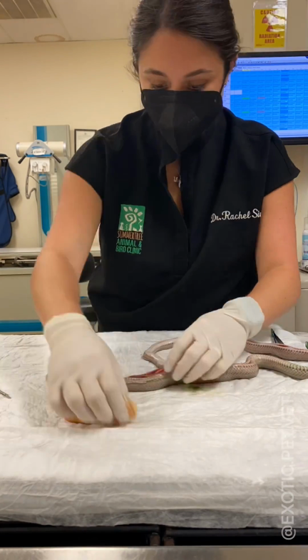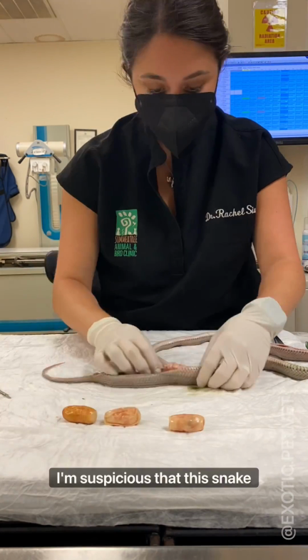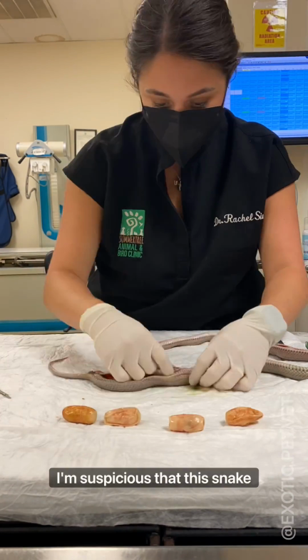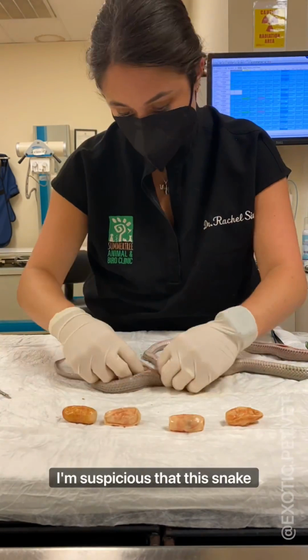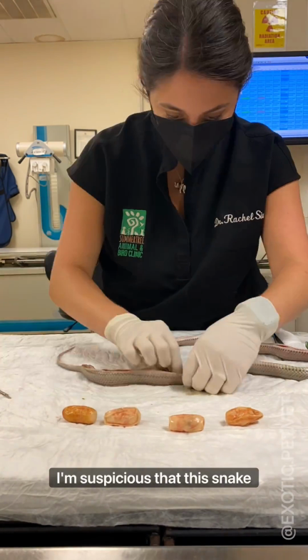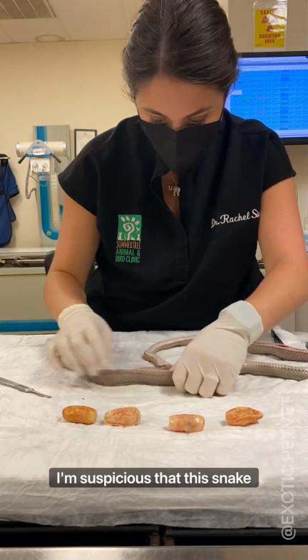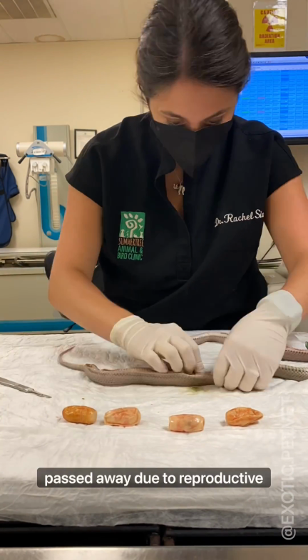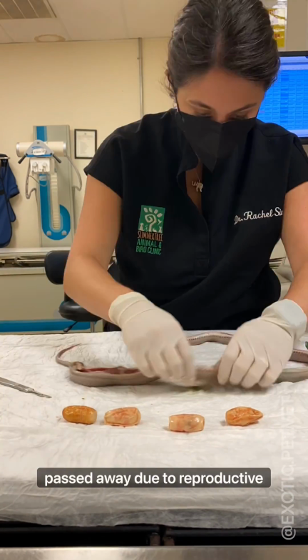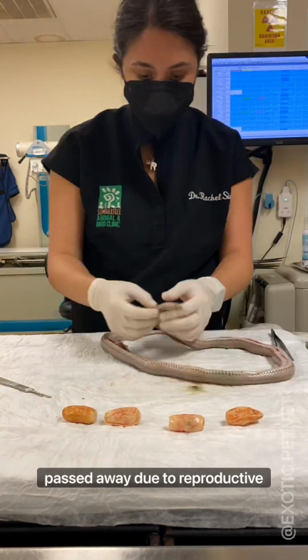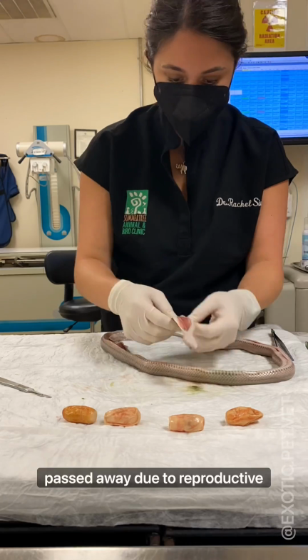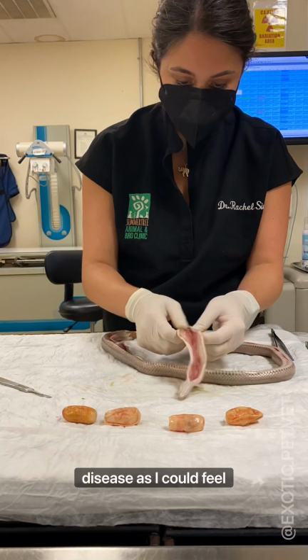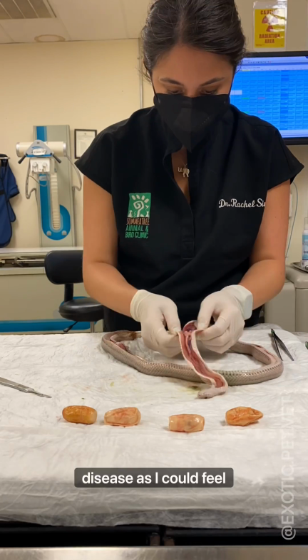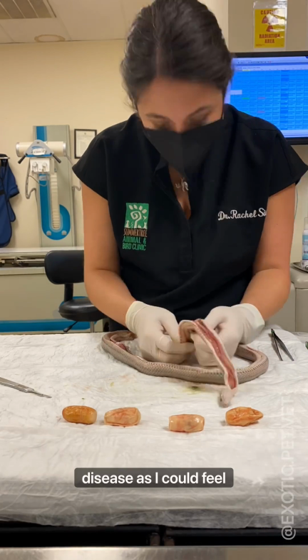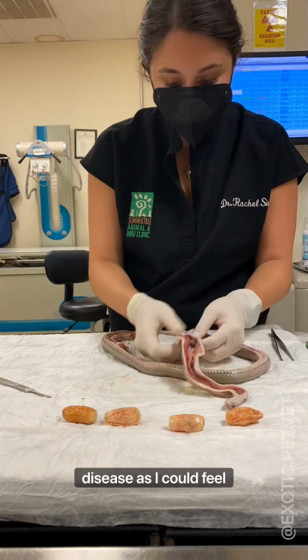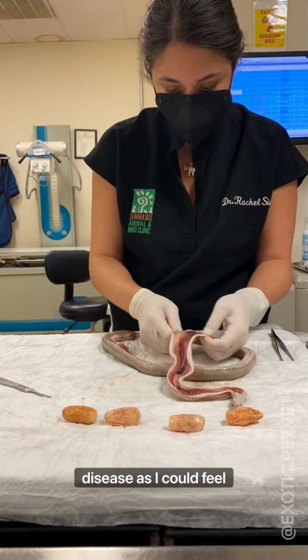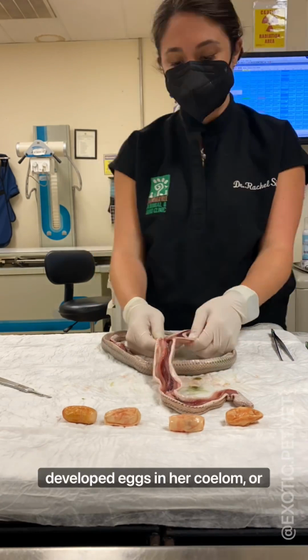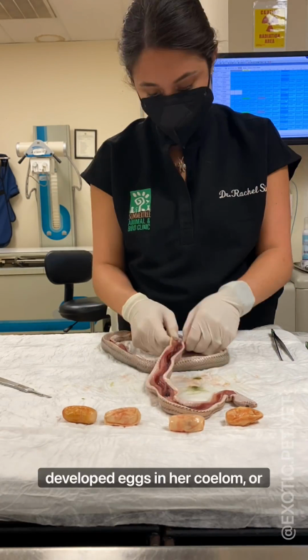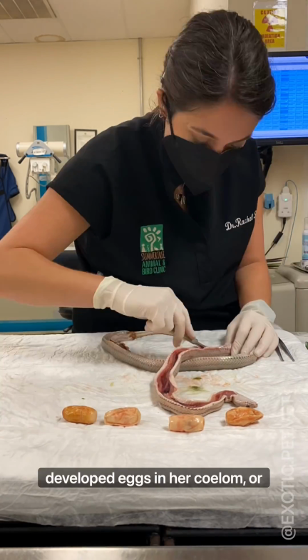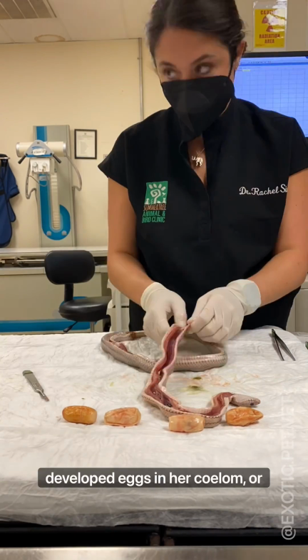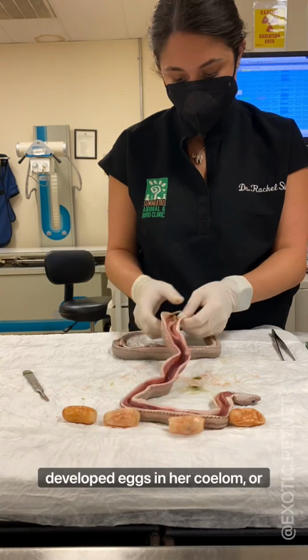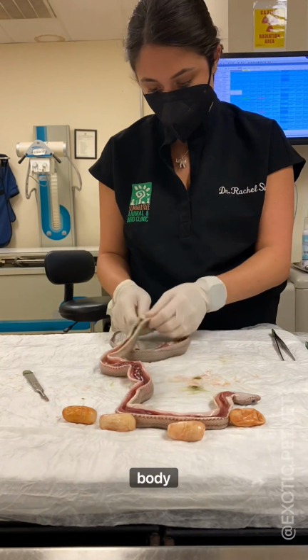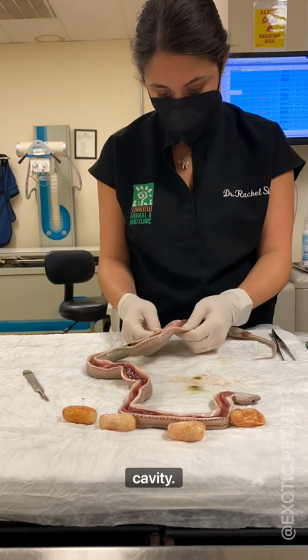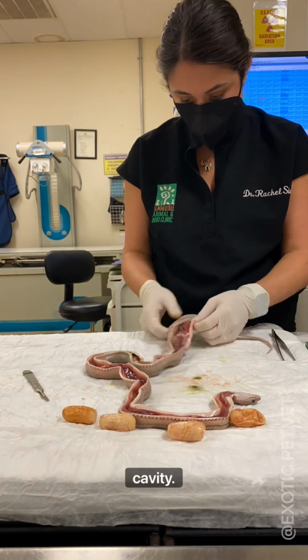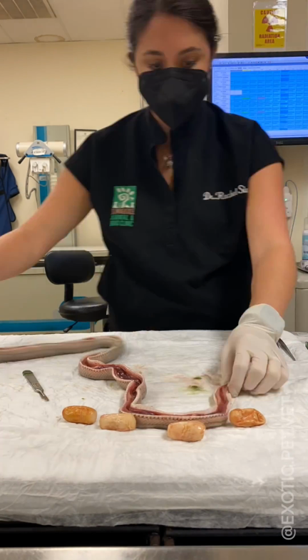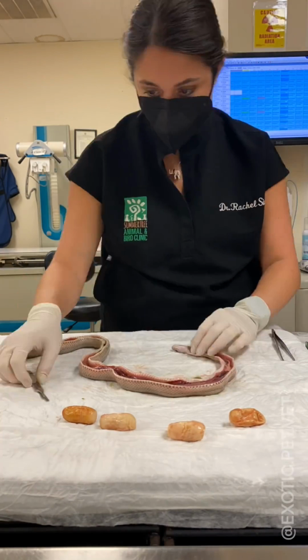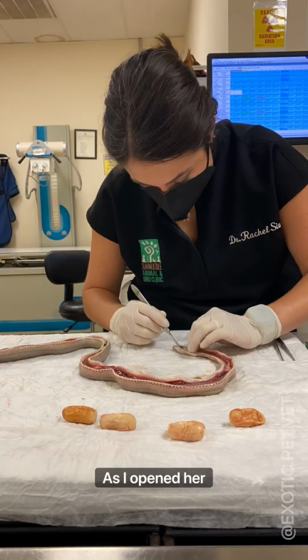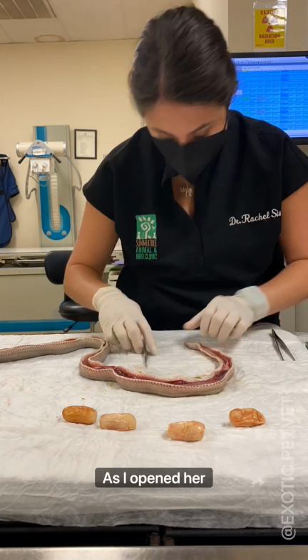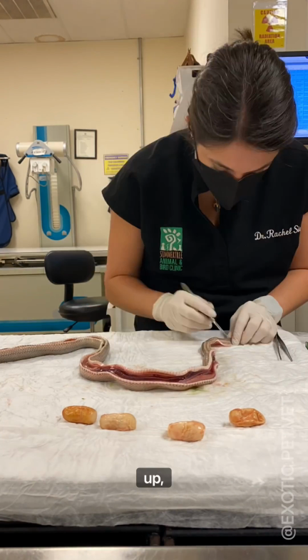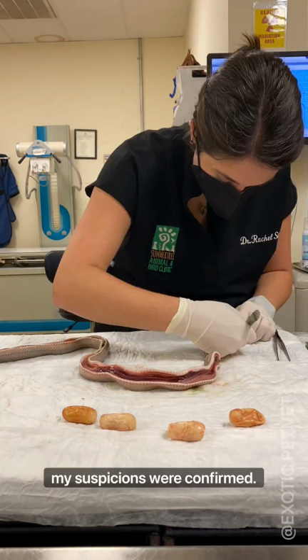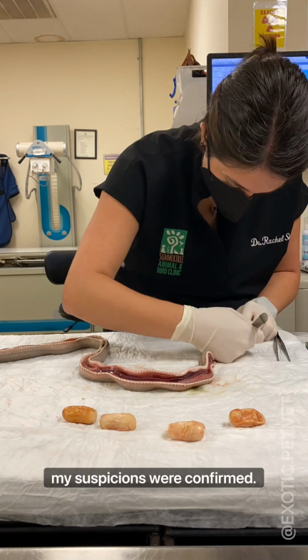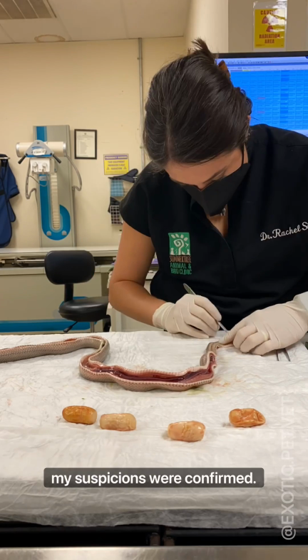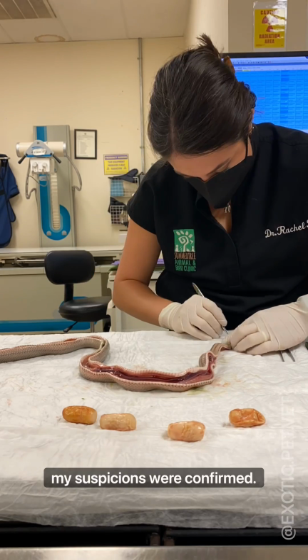I'm suspicious that this snake passed away due to reproductive disease, as I could feel developed eggs in her coelom or body cavity. As I opened her up, my suspicions were confirmed.